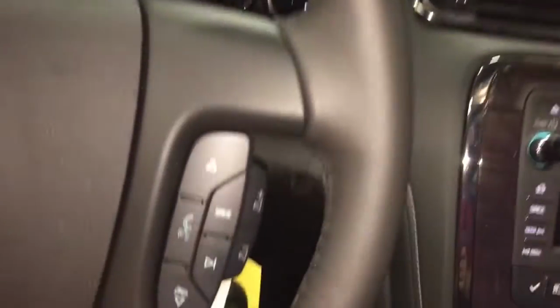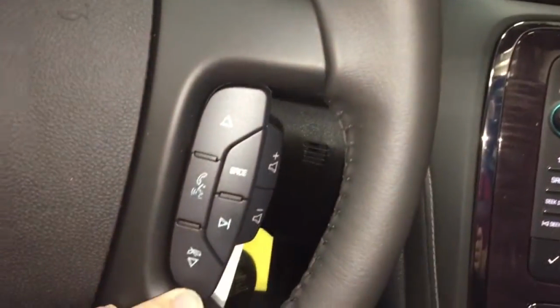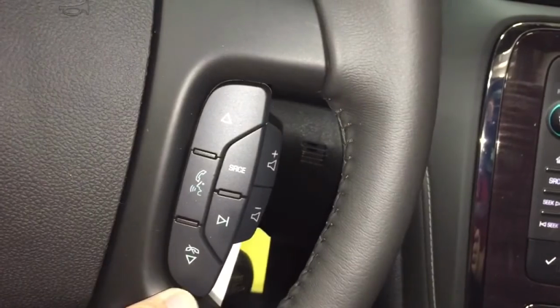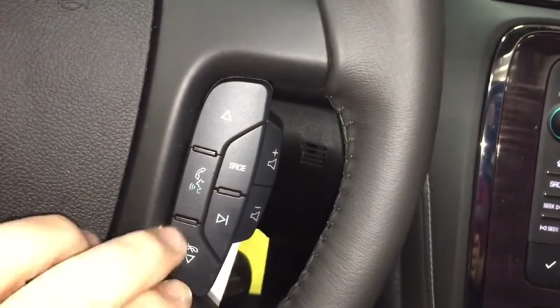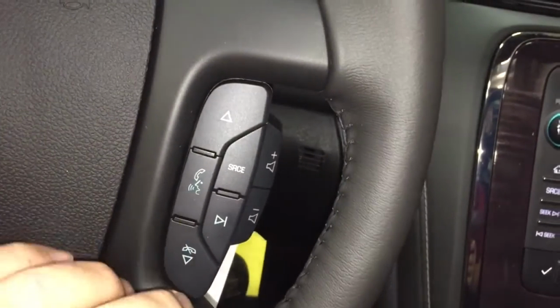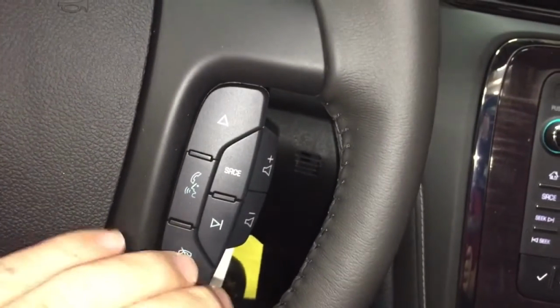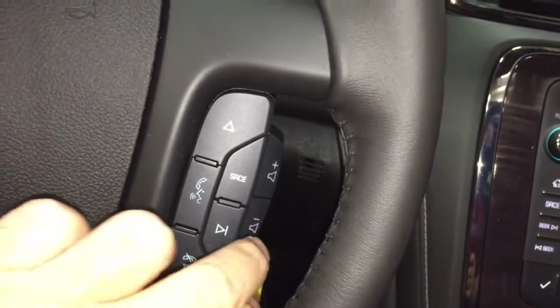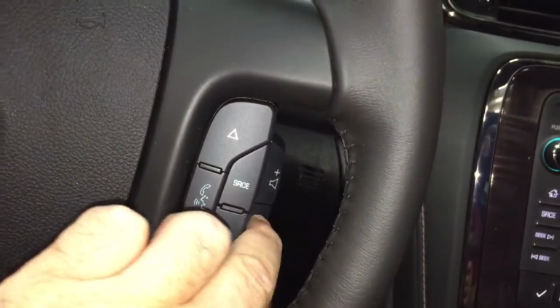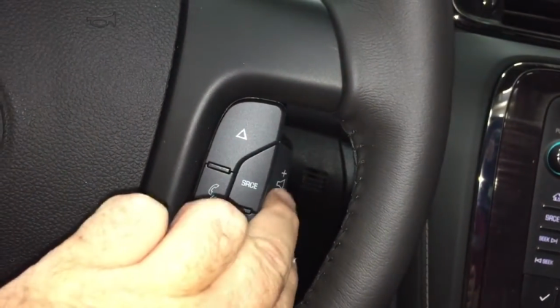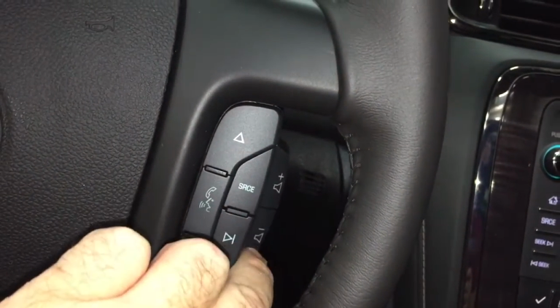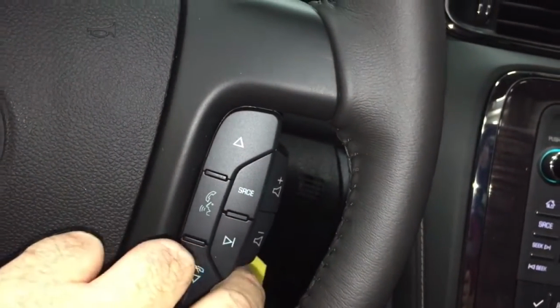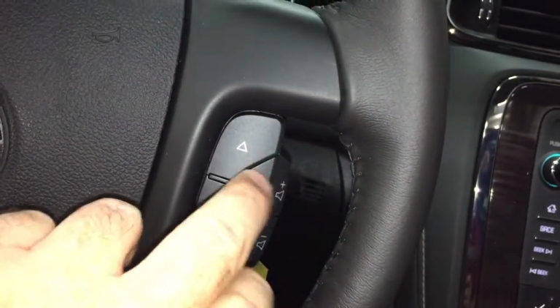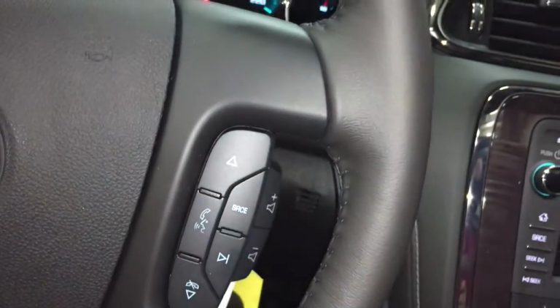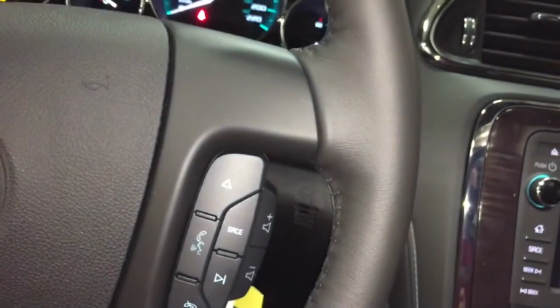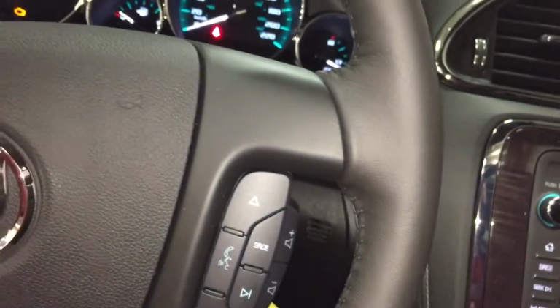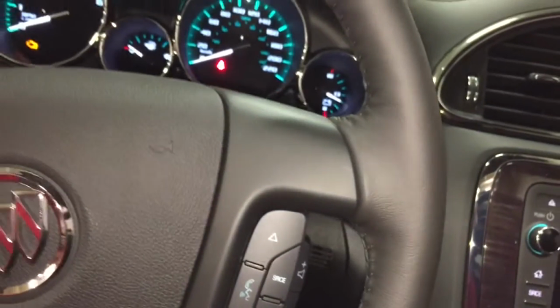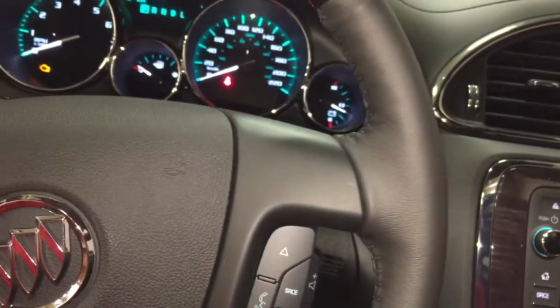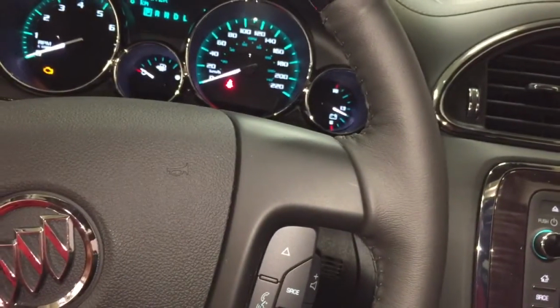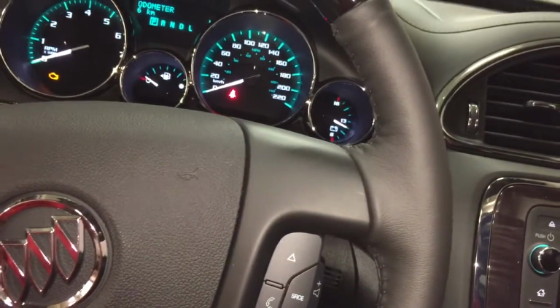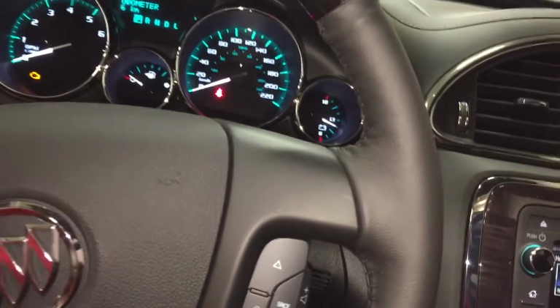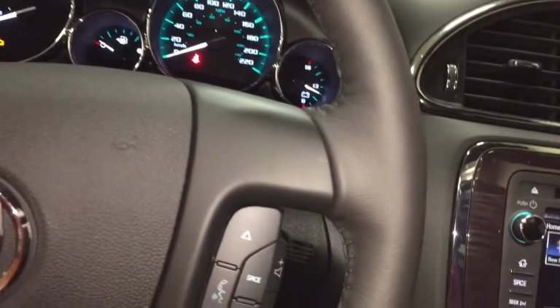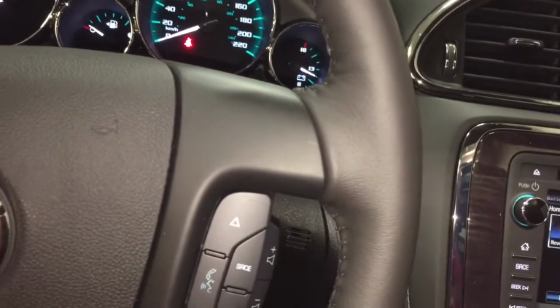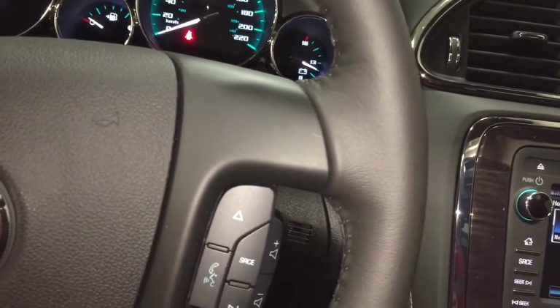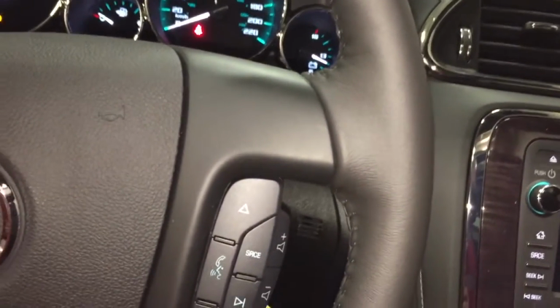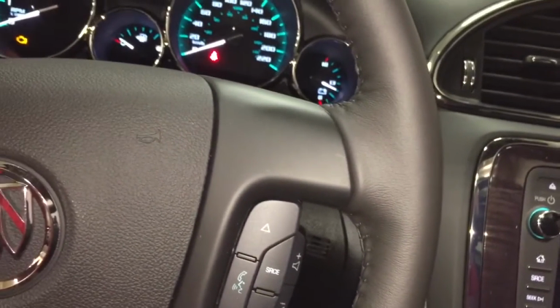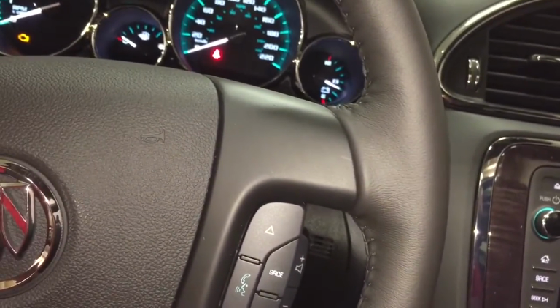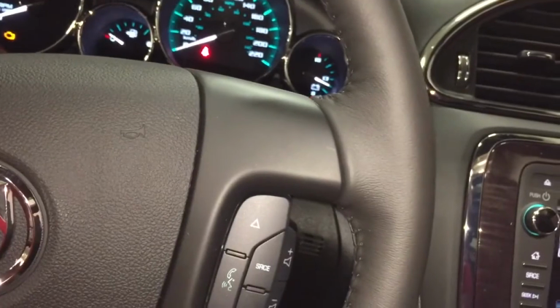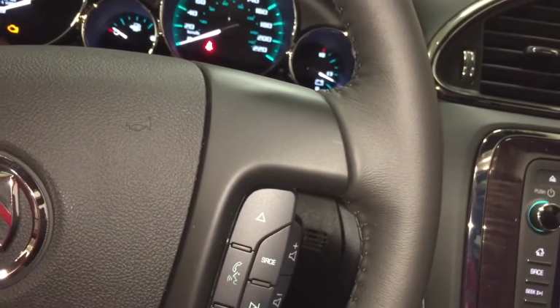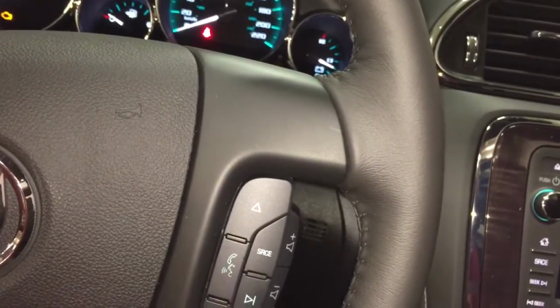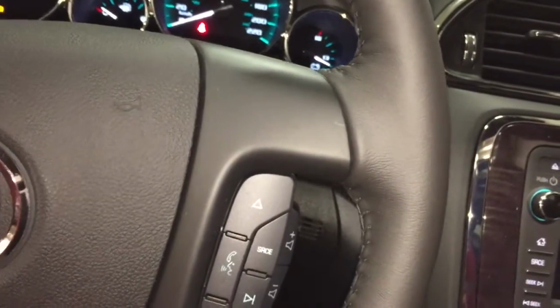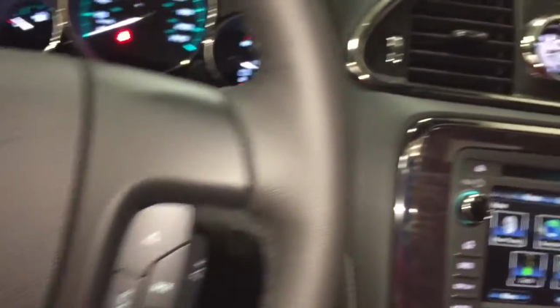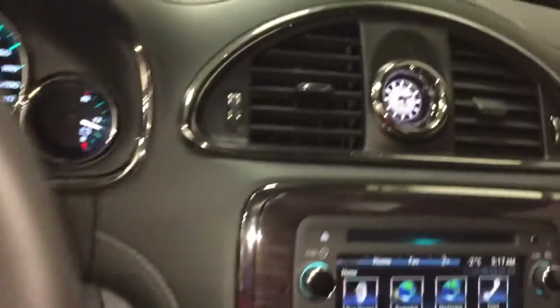On the right-hand side, you have your hands-free calling and volume switches, plus an audio source selector, so you can keep your hands on the wheel at all times and keep your eyes on the road while still enjoying all your audio functions.